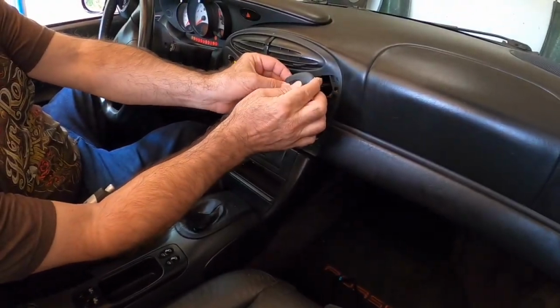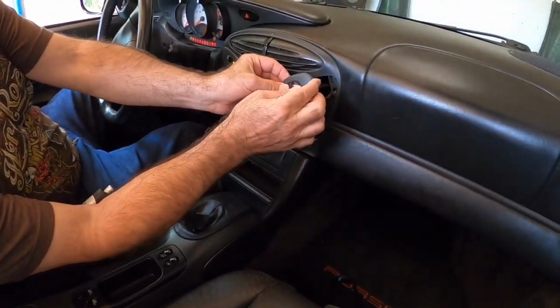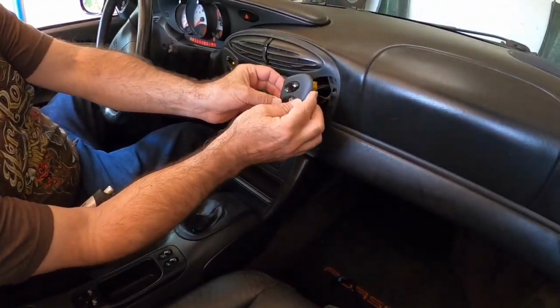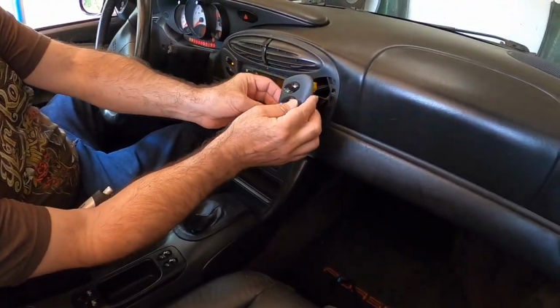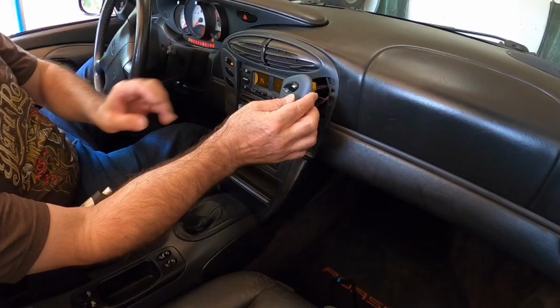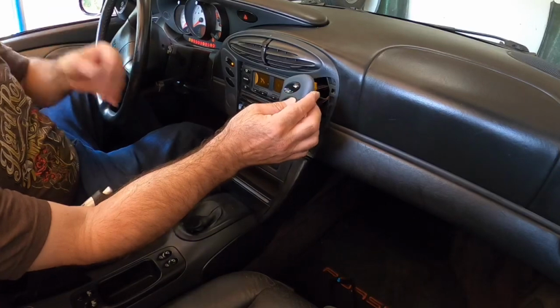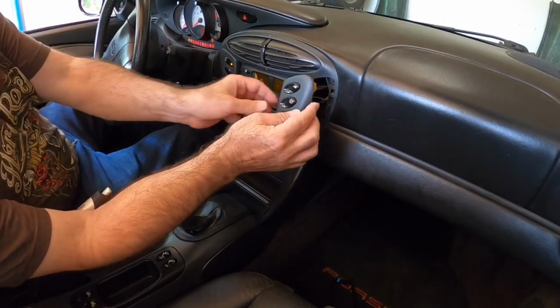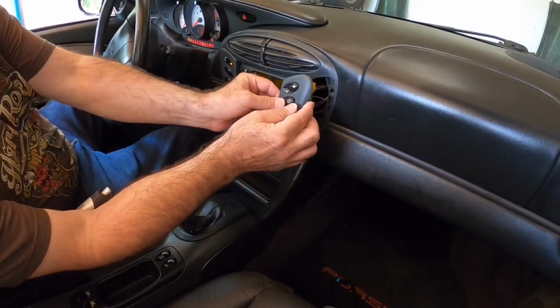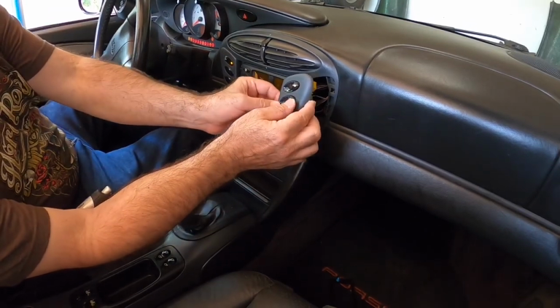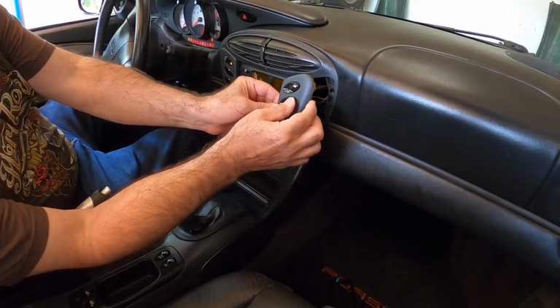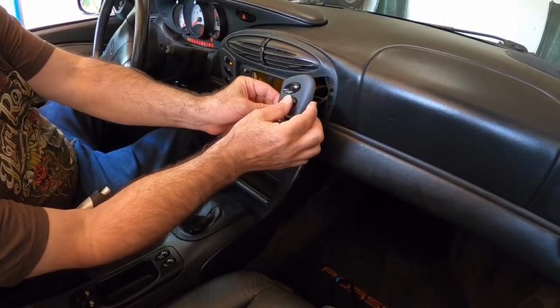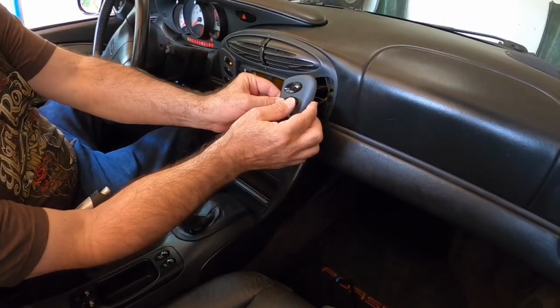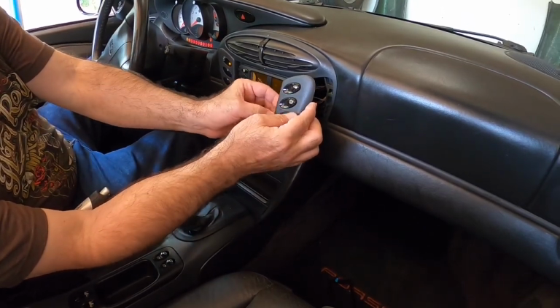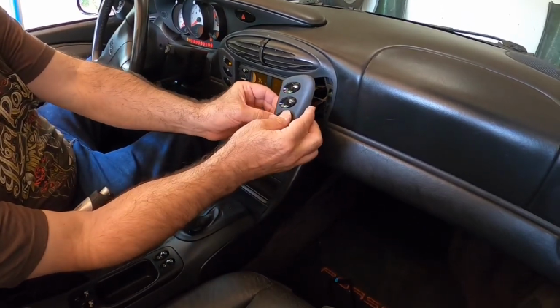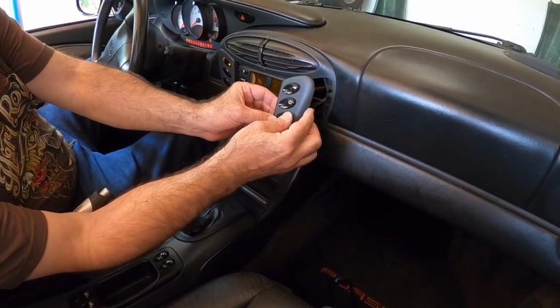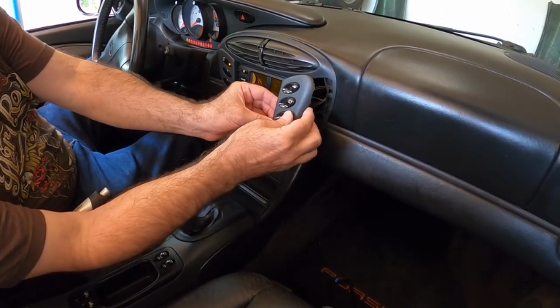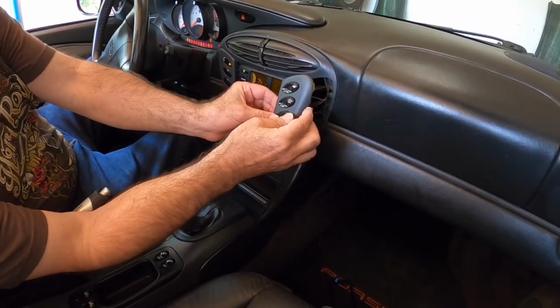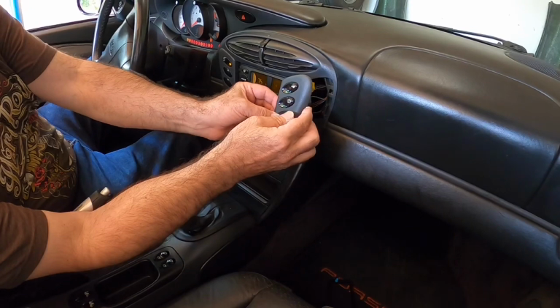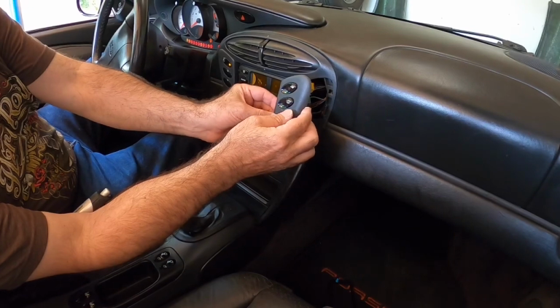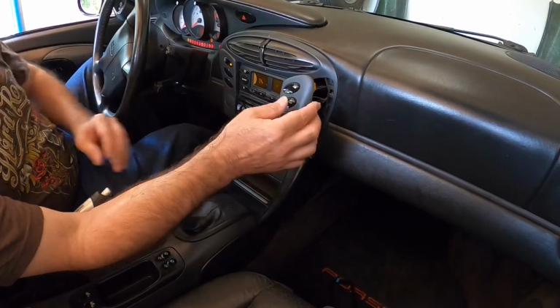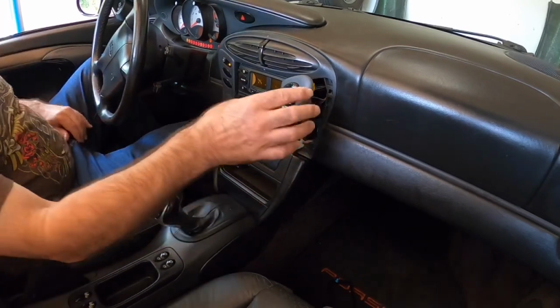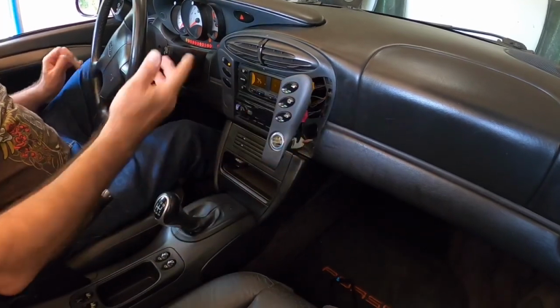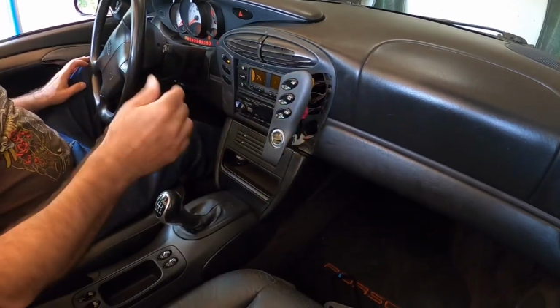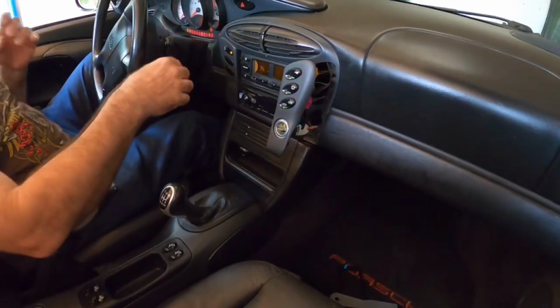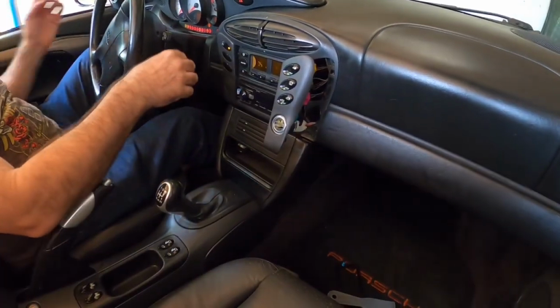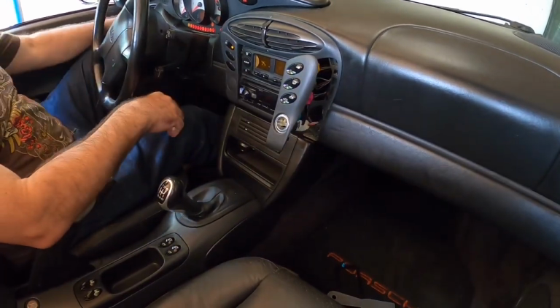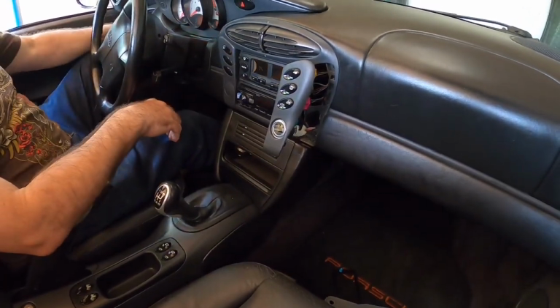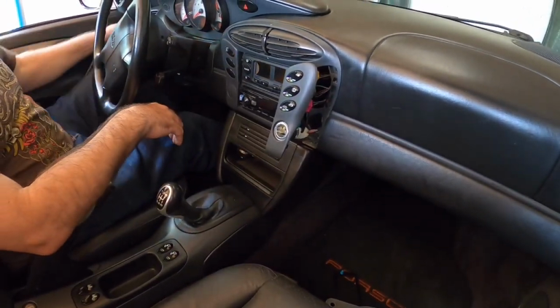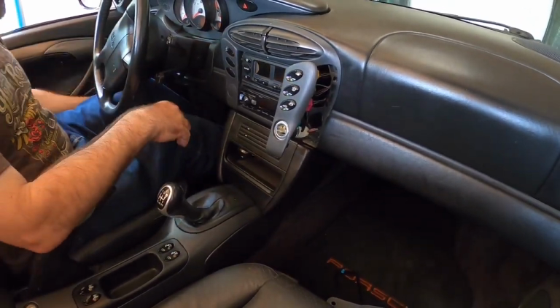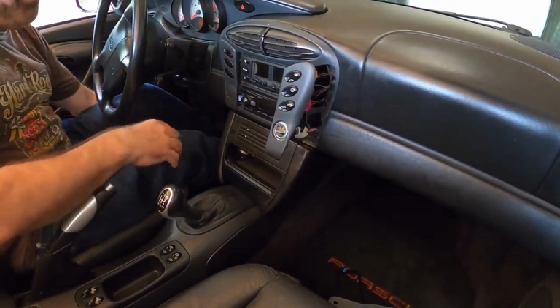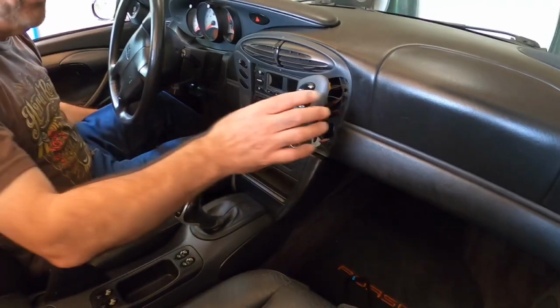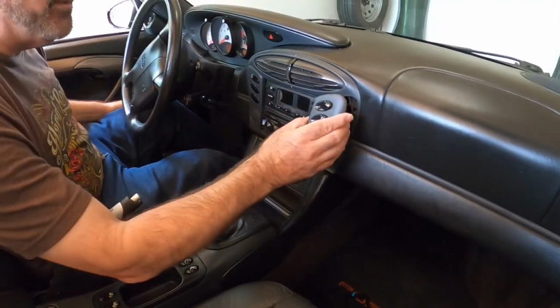Door locks work — they don't work if the door's open, that's normal. The roof works too. That's all that matters, and we know the cigarette lighter works. Shut that all off and put that on the floor.